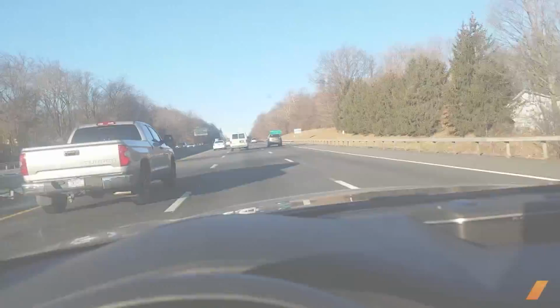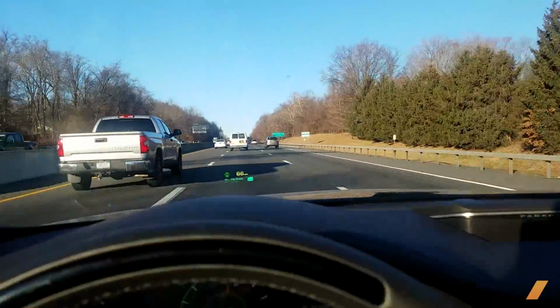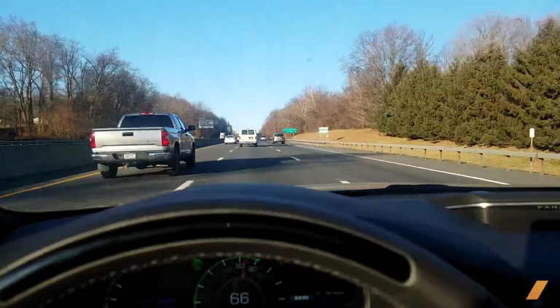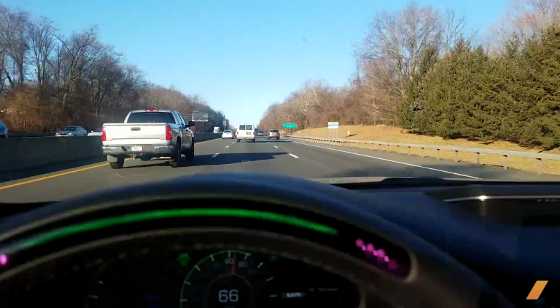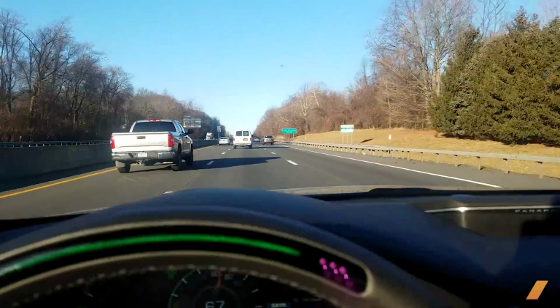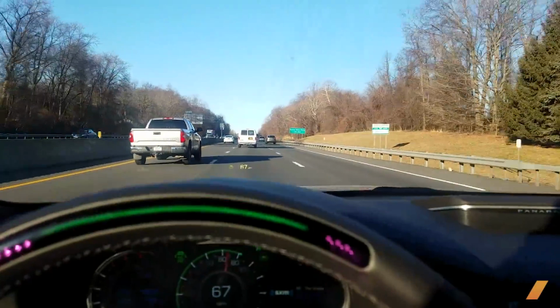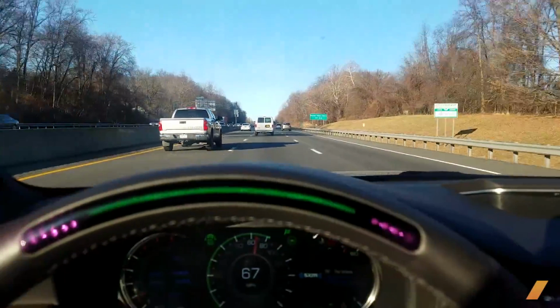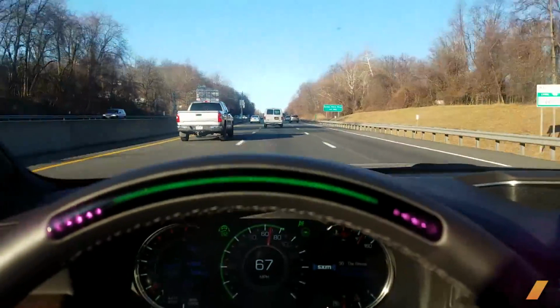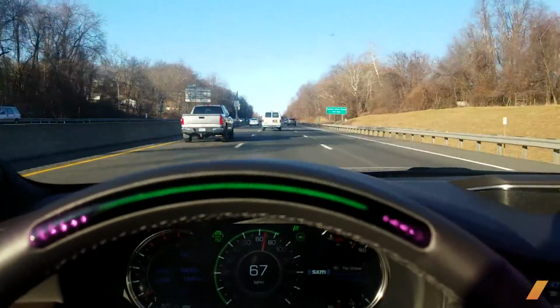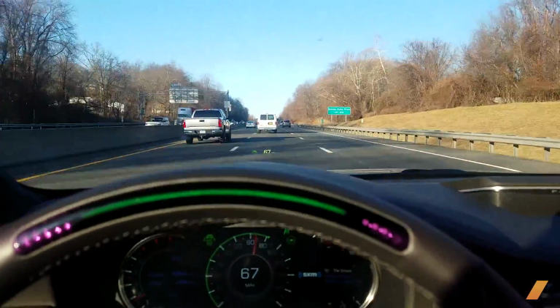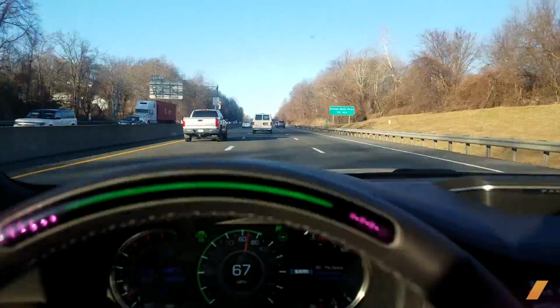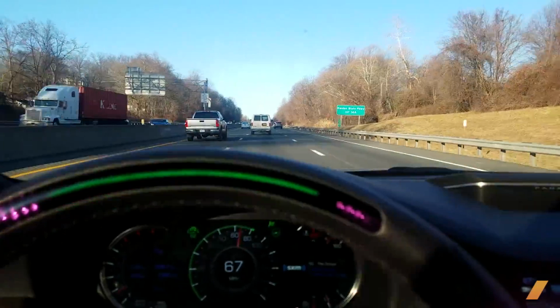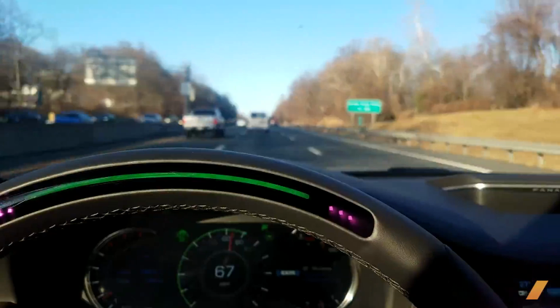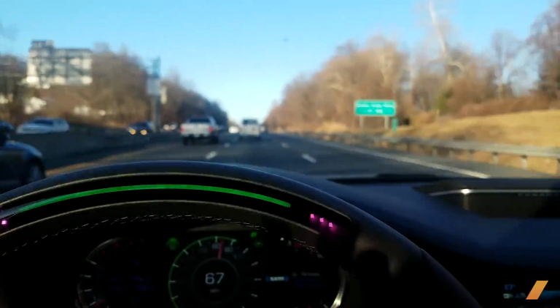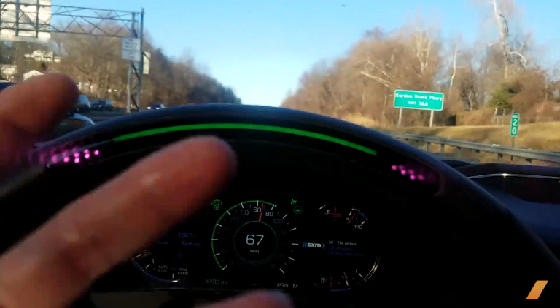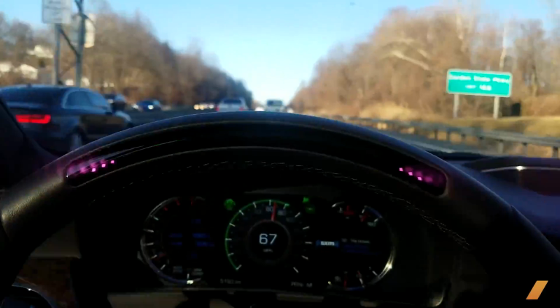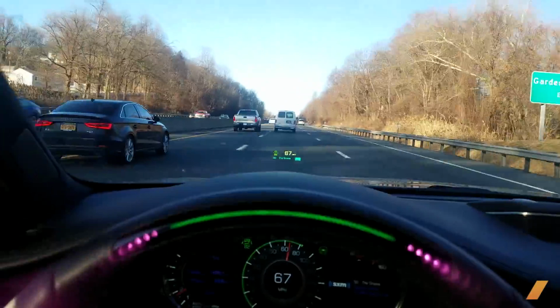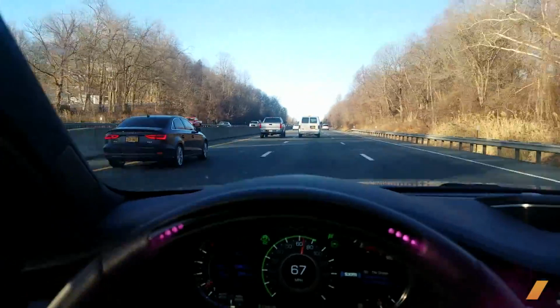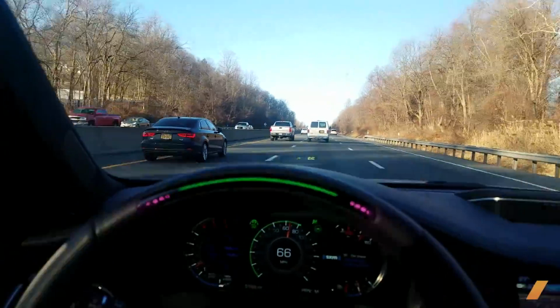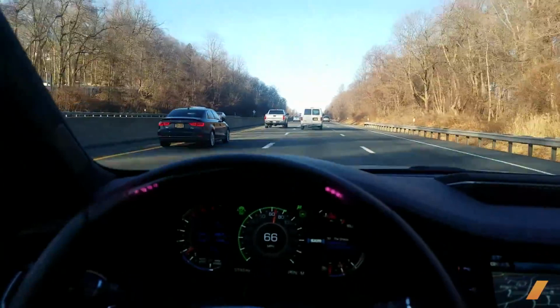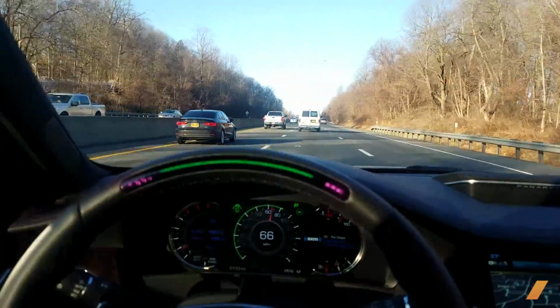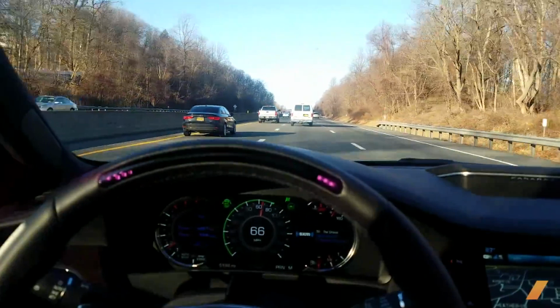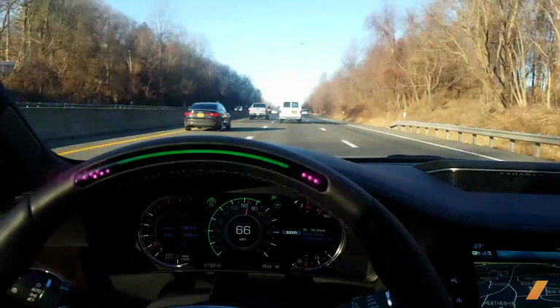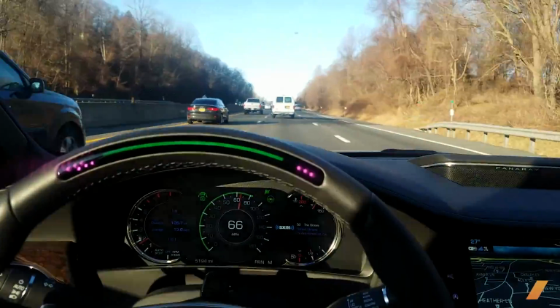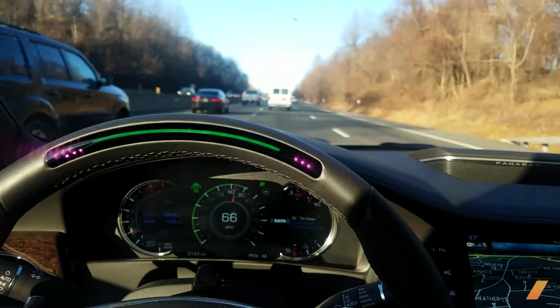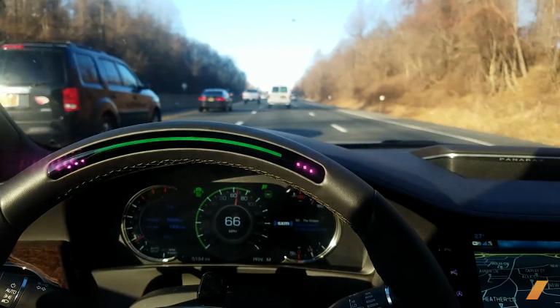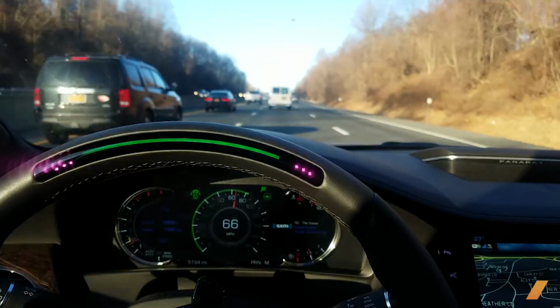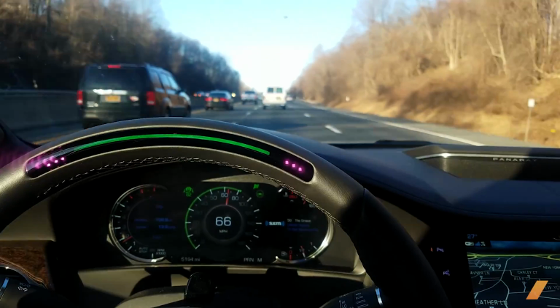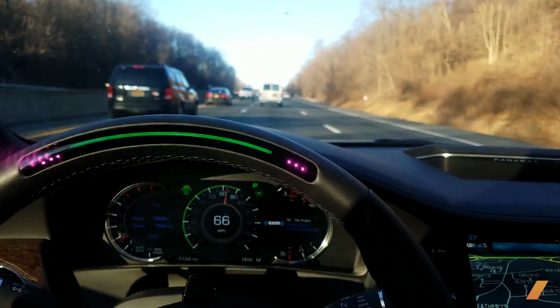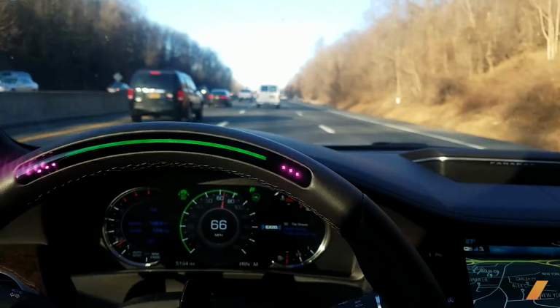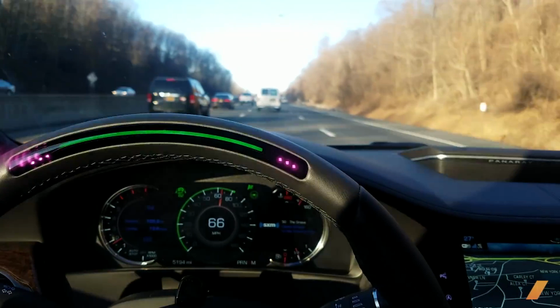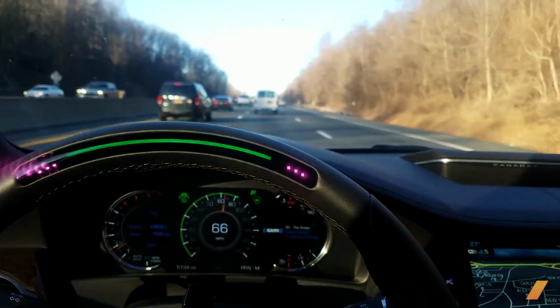When Super Cruise is available, it shows a little wheel icon and now it's on. The rim is on. As long as that wheel rim is green, then I'm good.